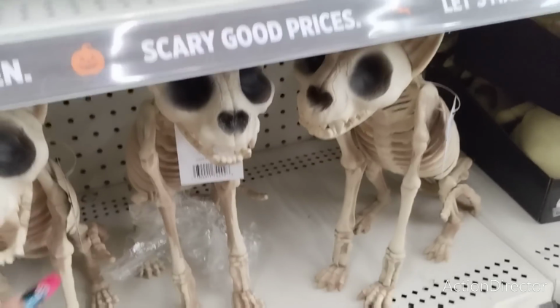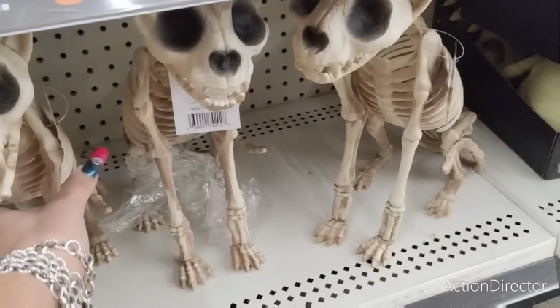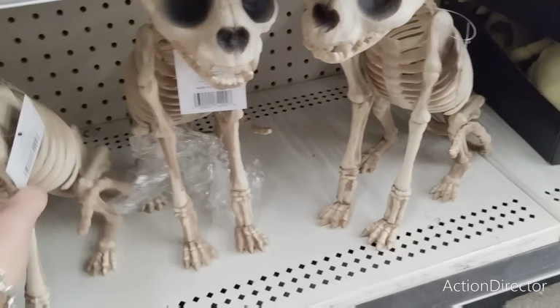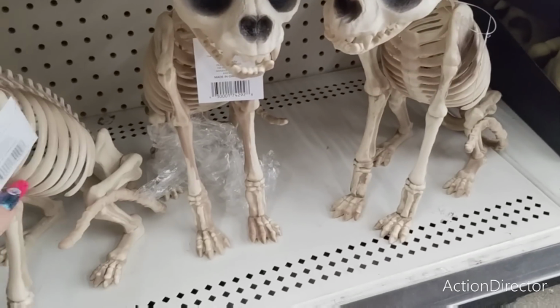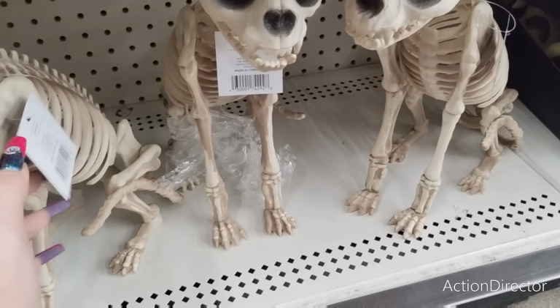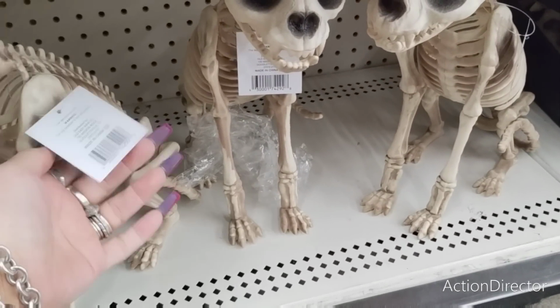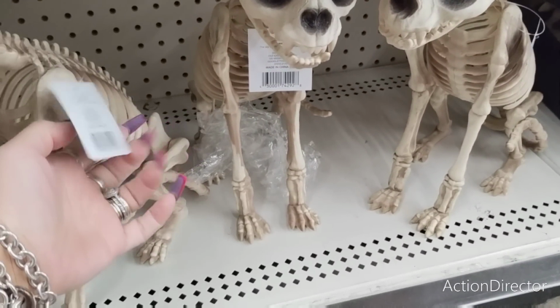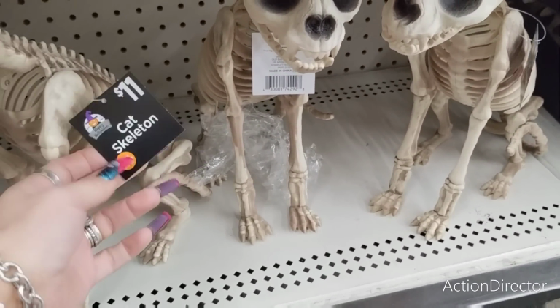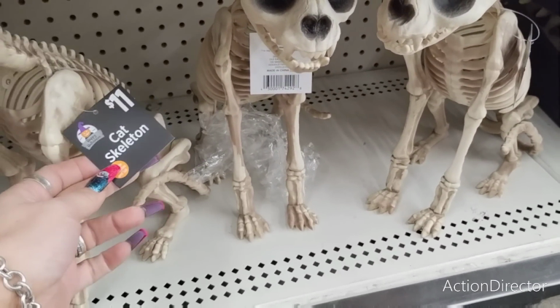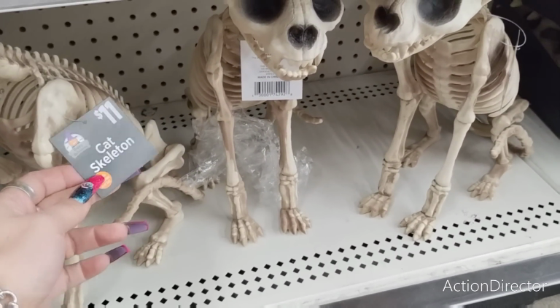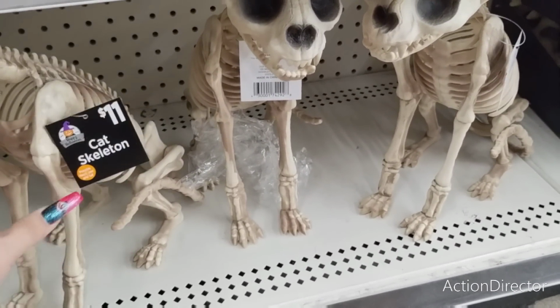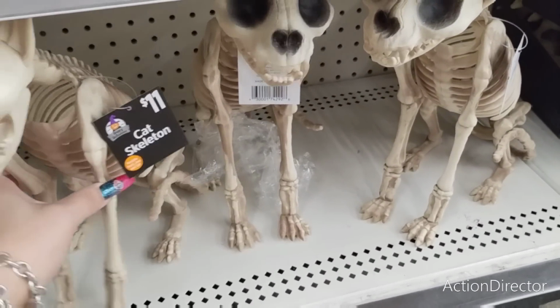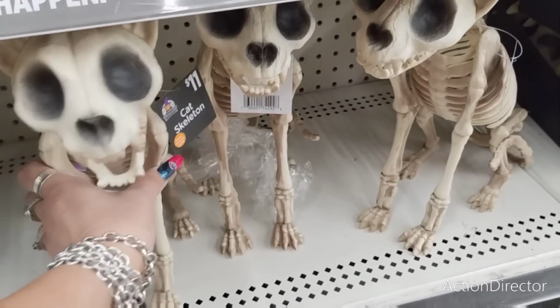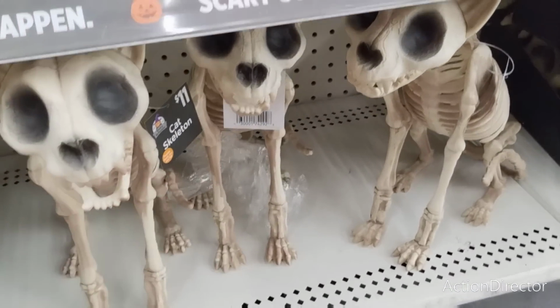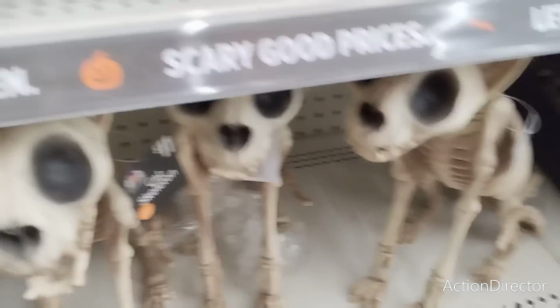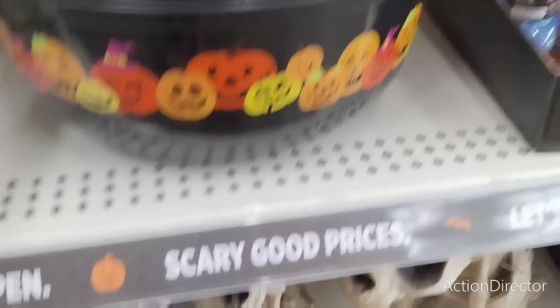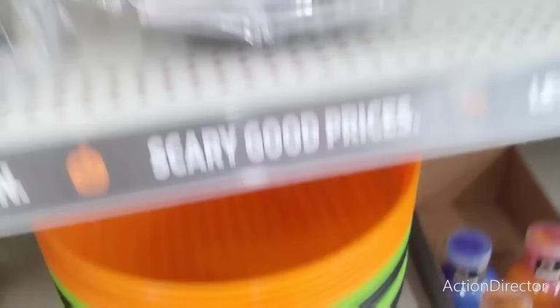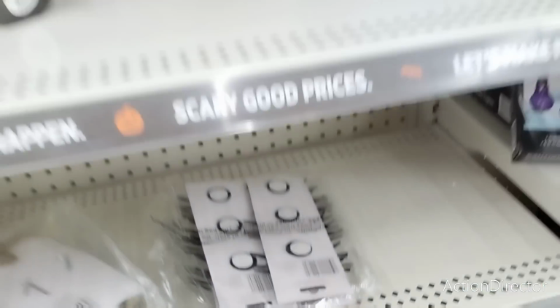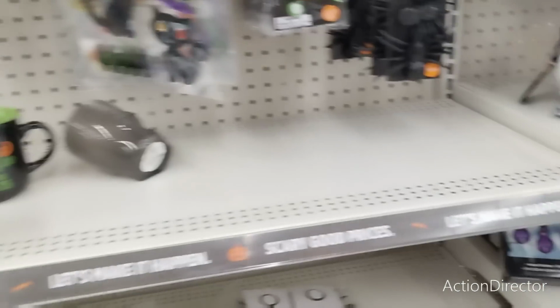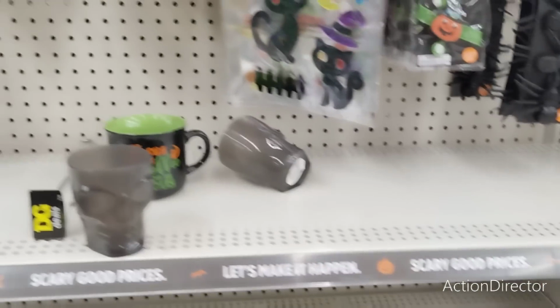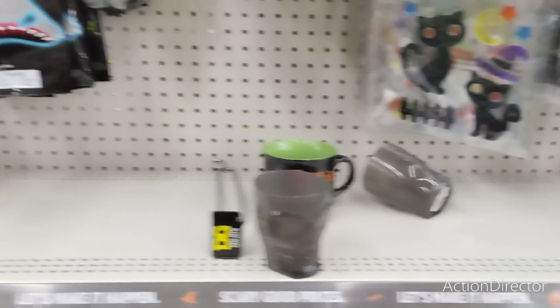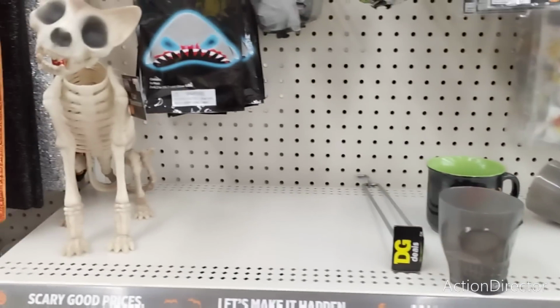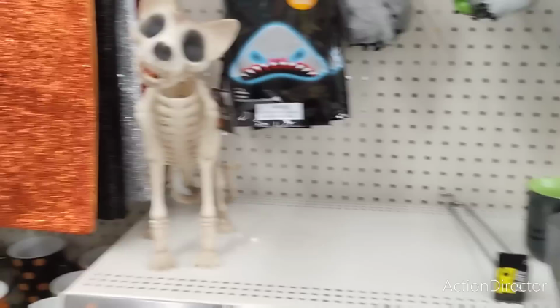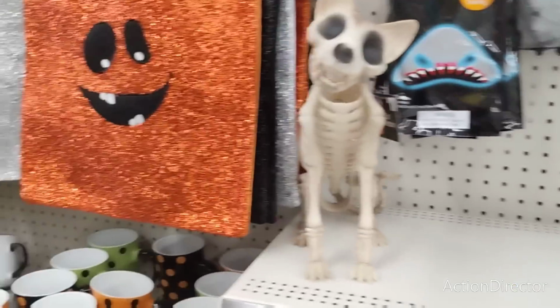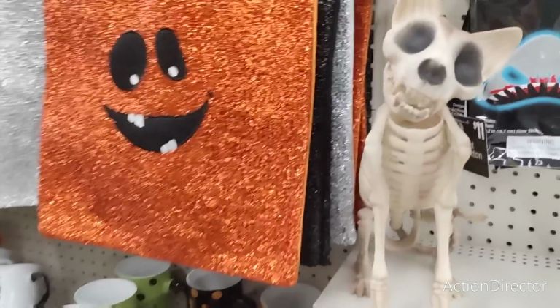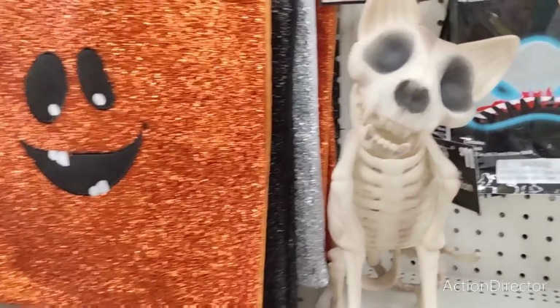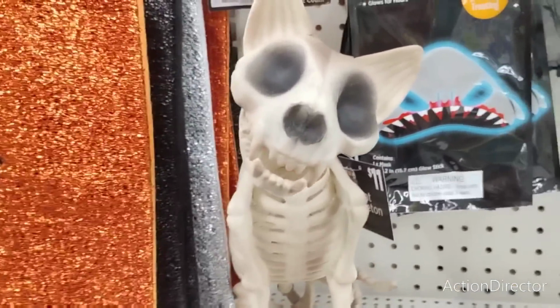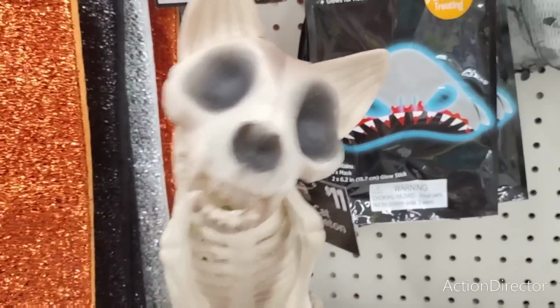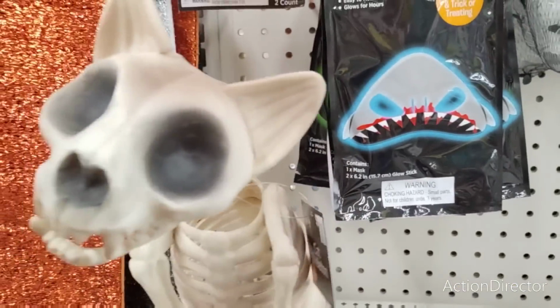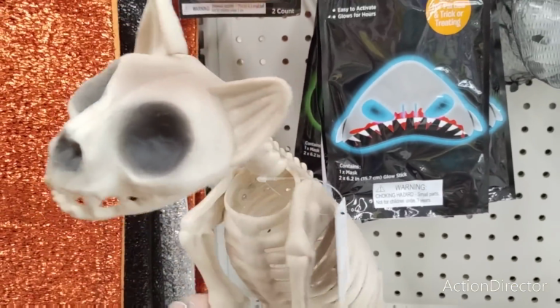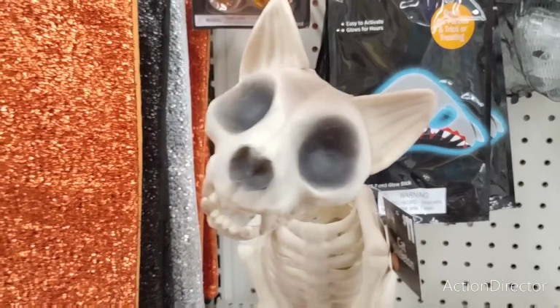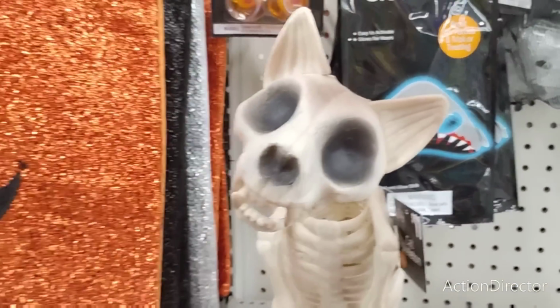They also have these — I guess a dog? Oh, cat skeleton! $11. Yeah, they have the cat skeletons for $11.